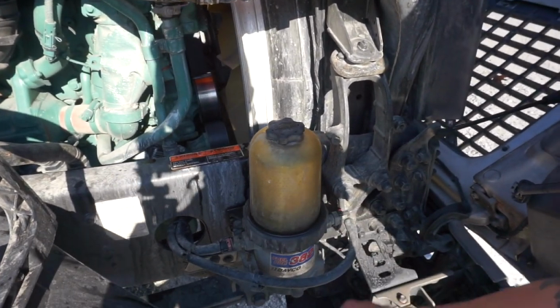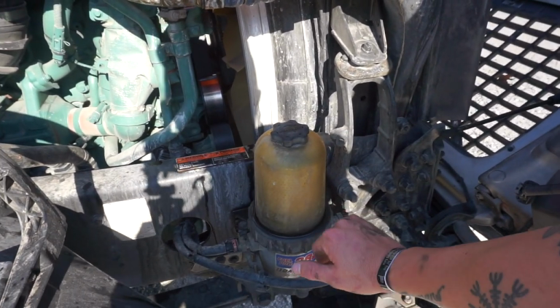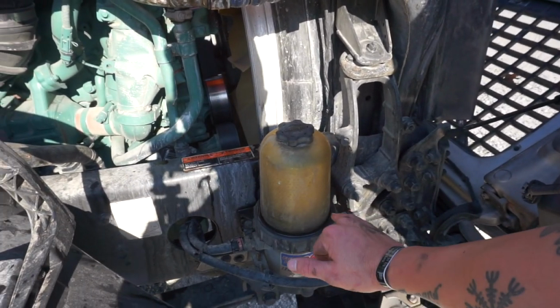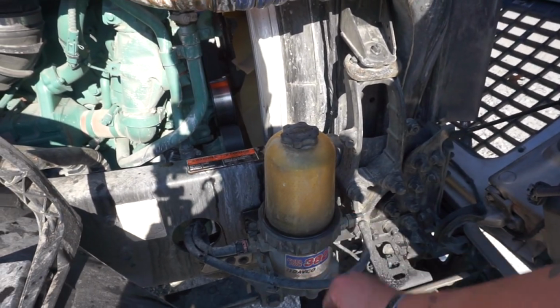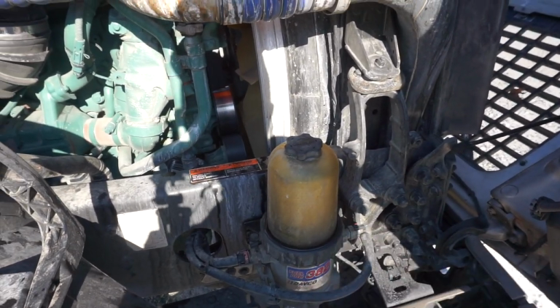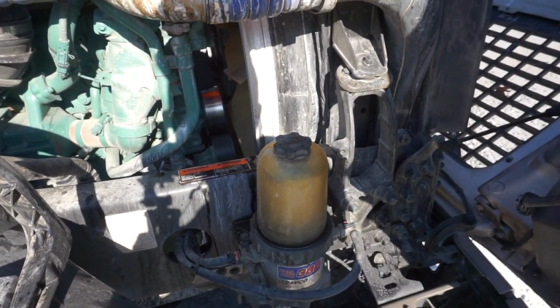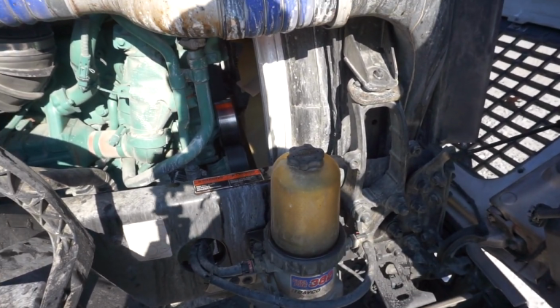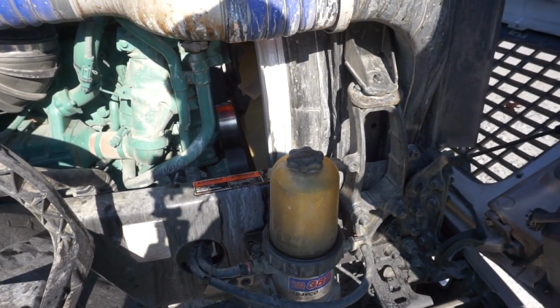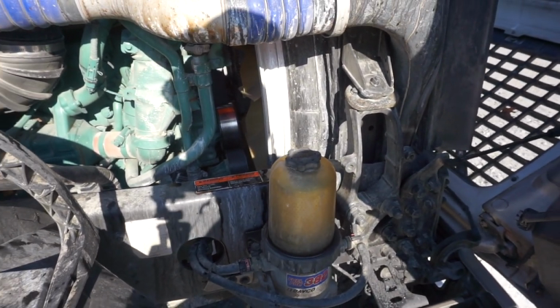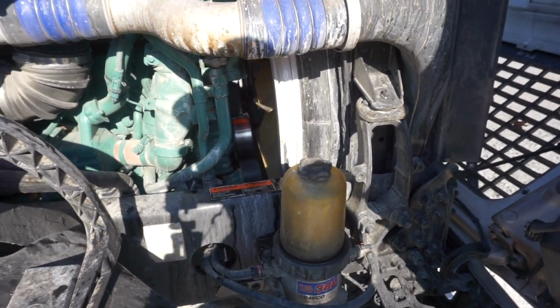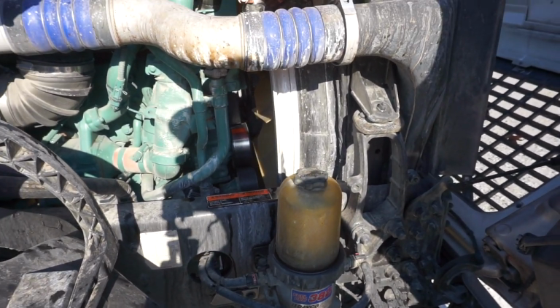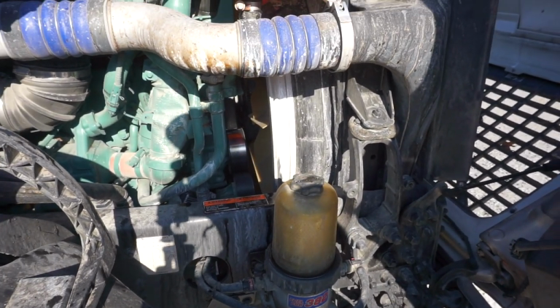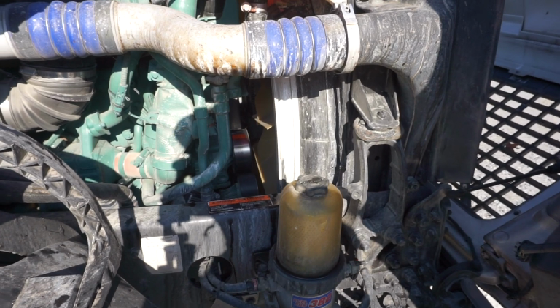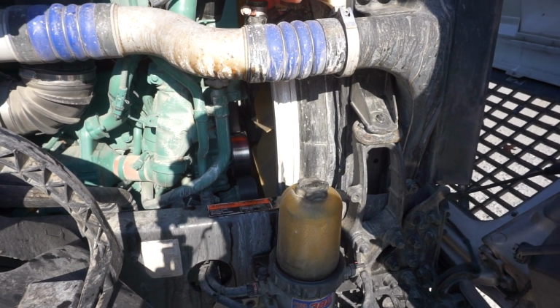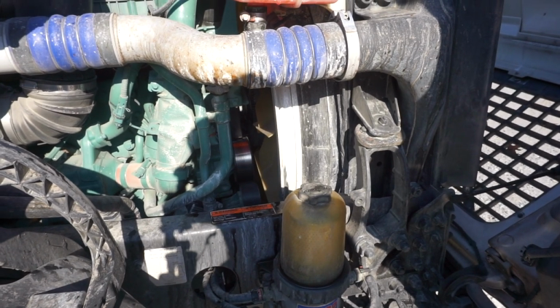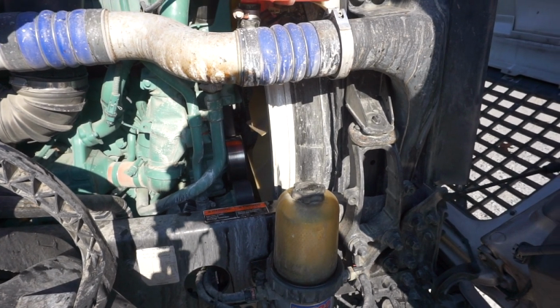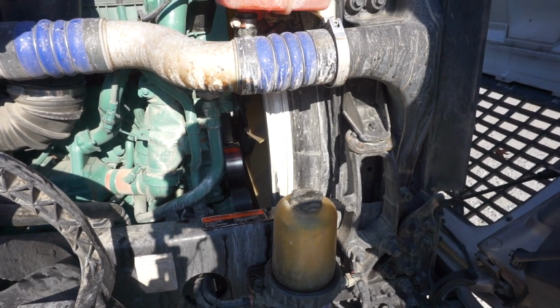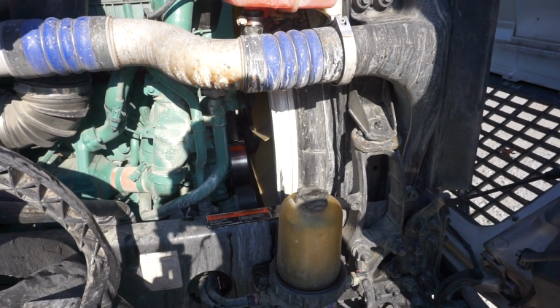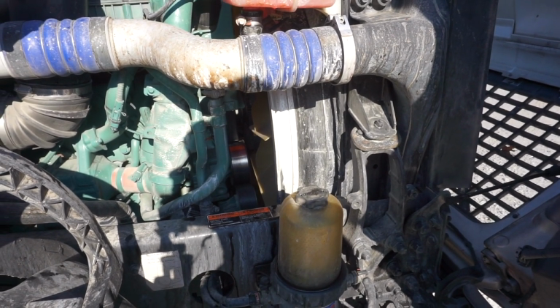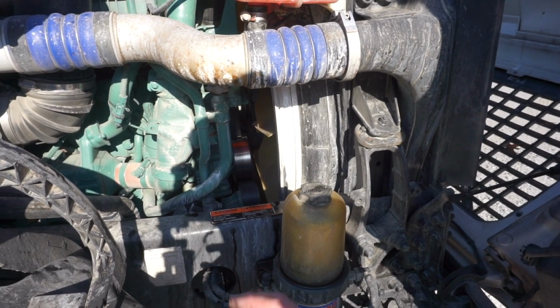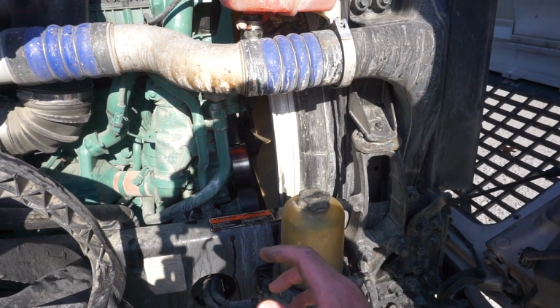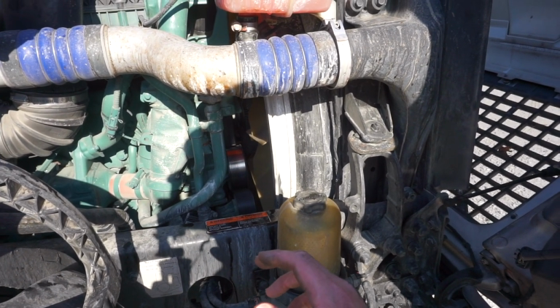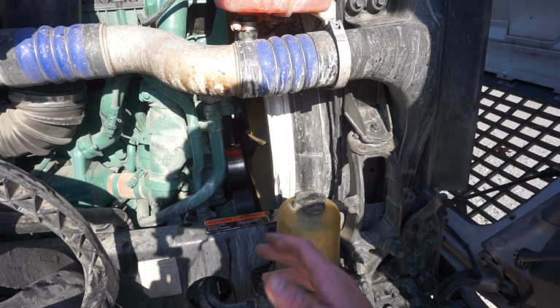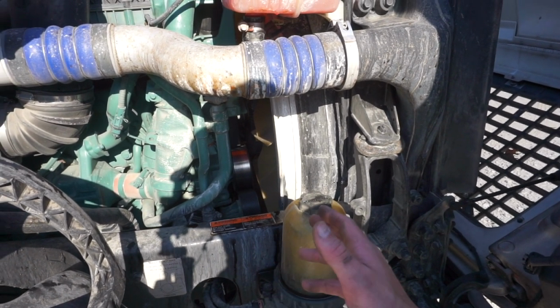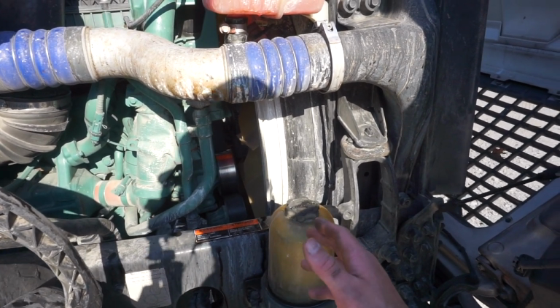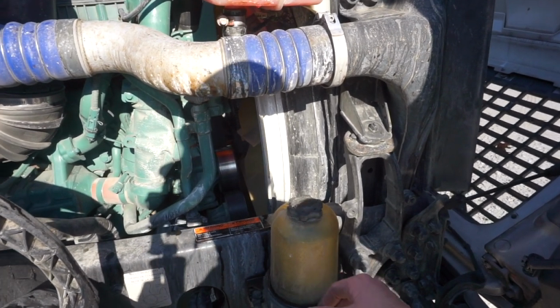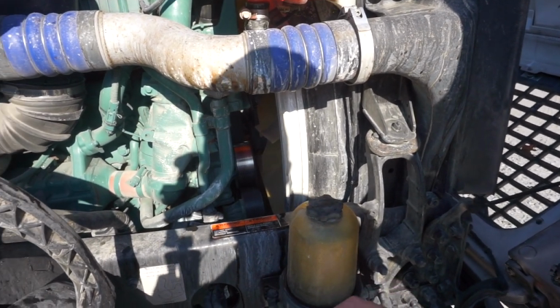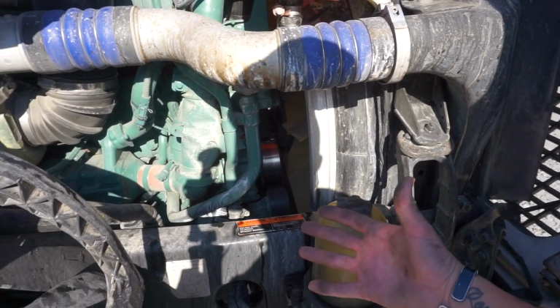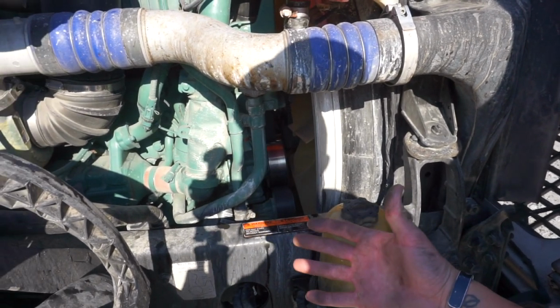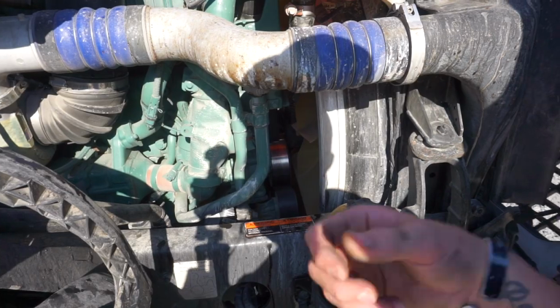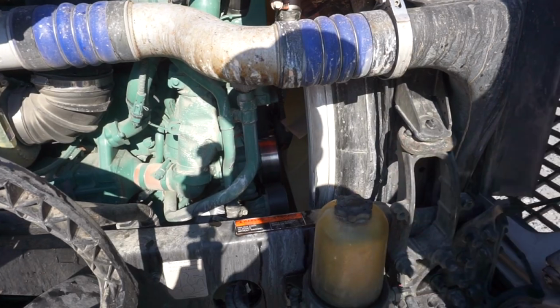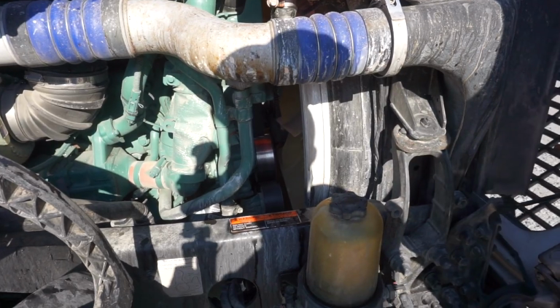That is how you purge the system on these D13s. Quick easy video, hopefully it helps somebody out and saves you a couple hundred bucks.